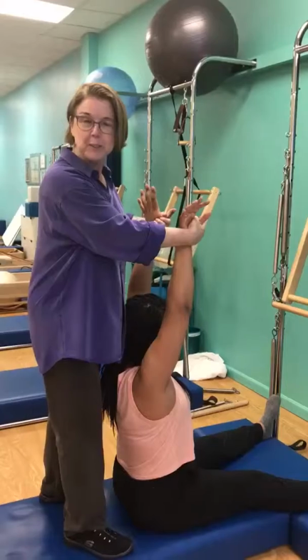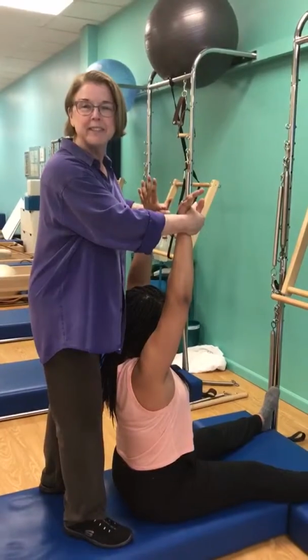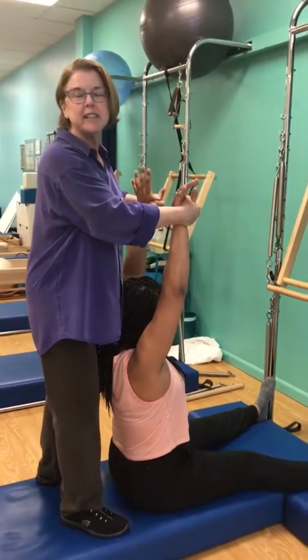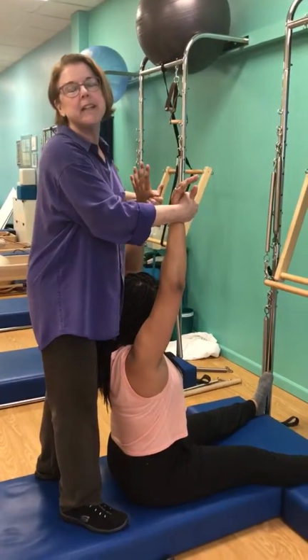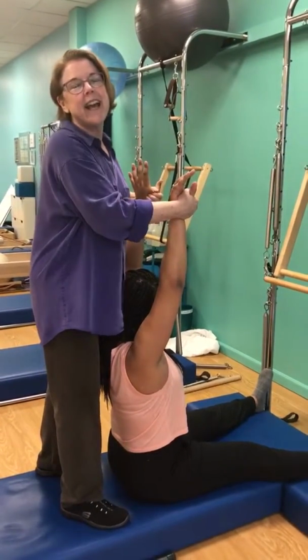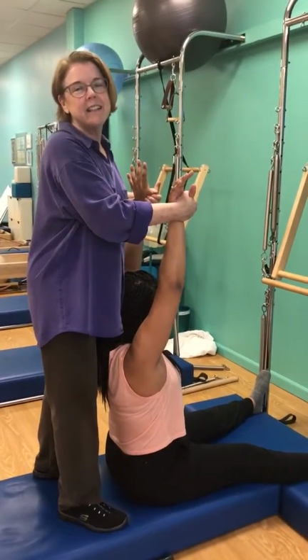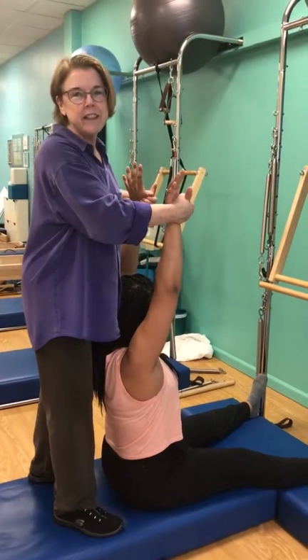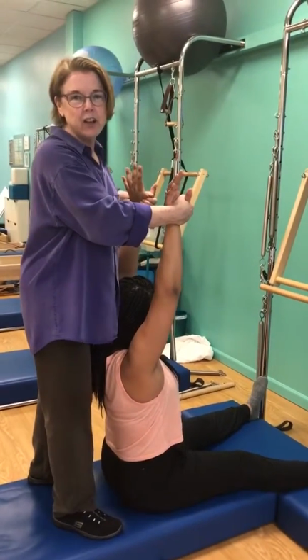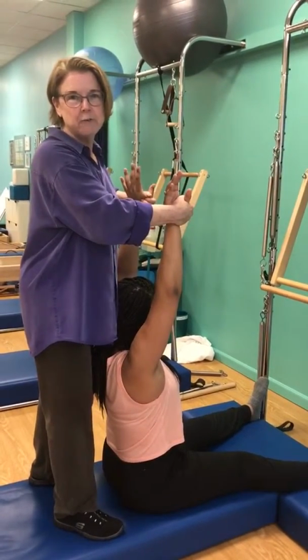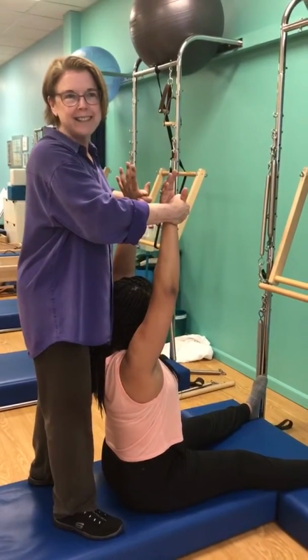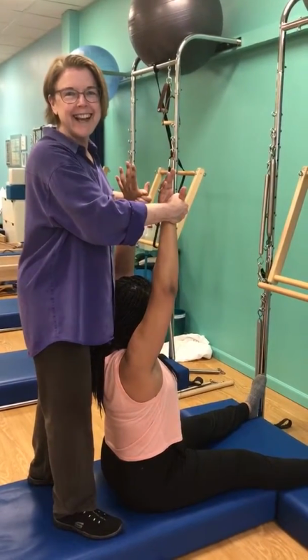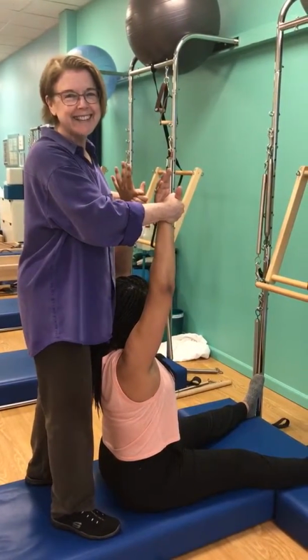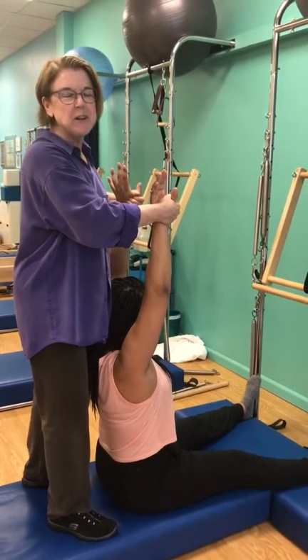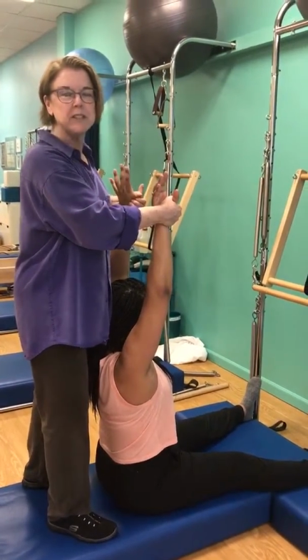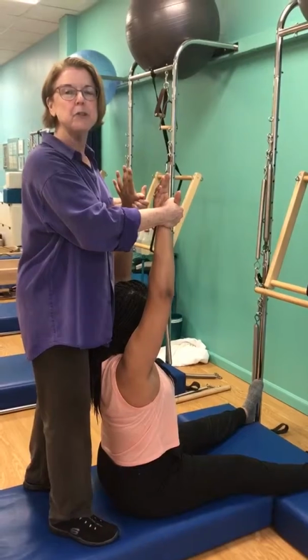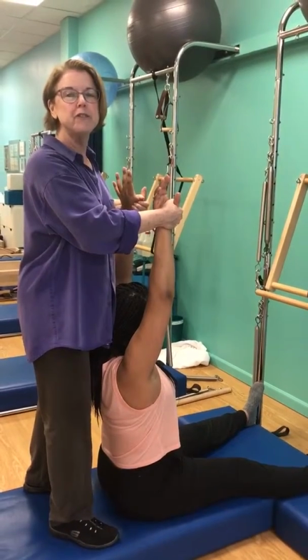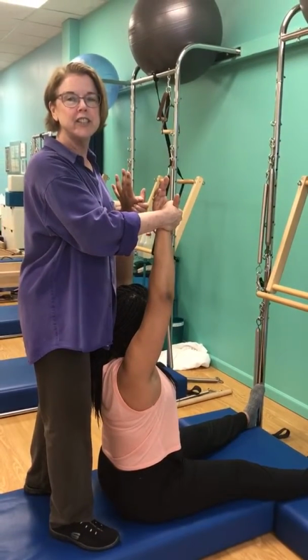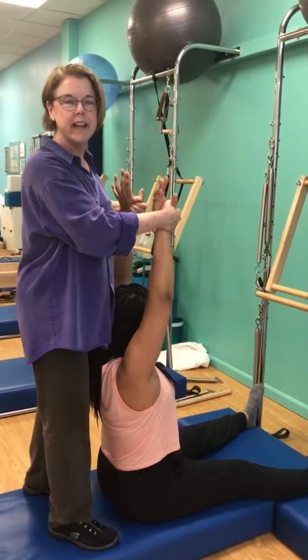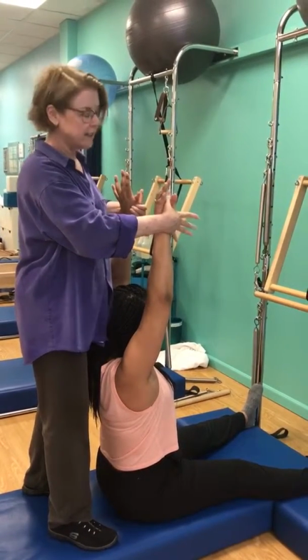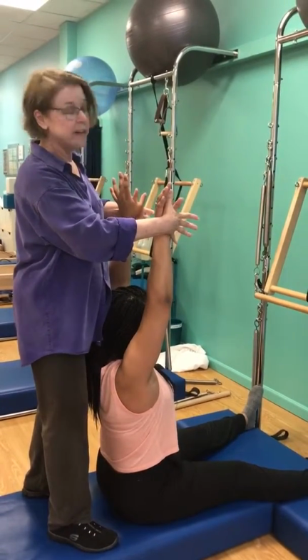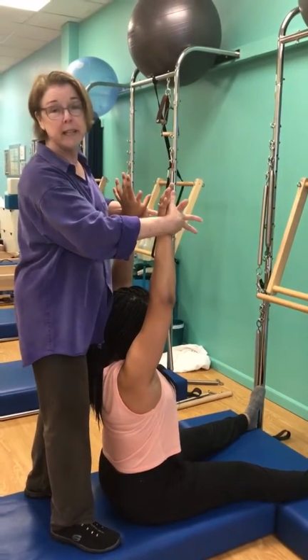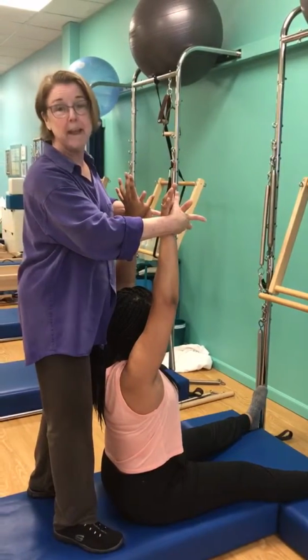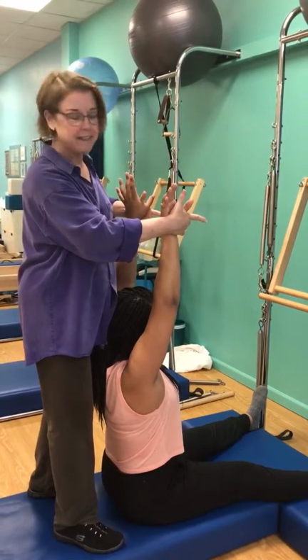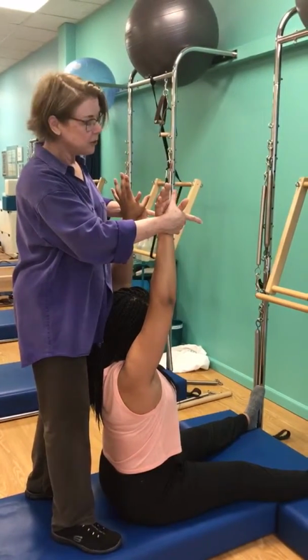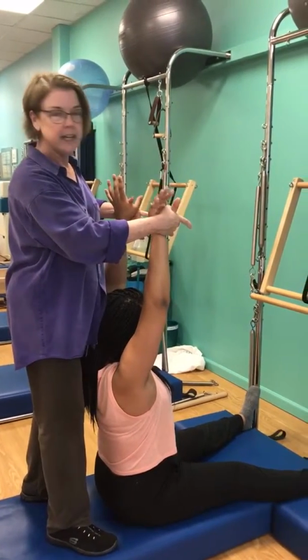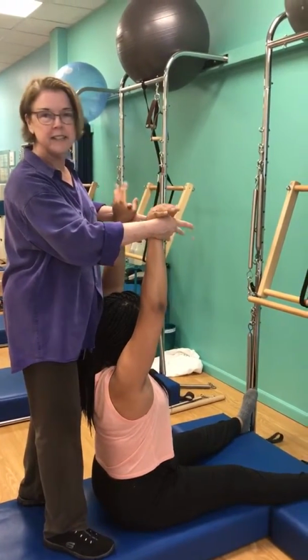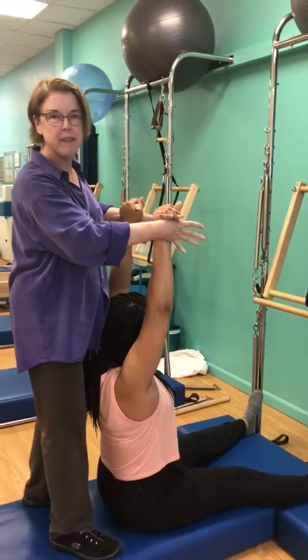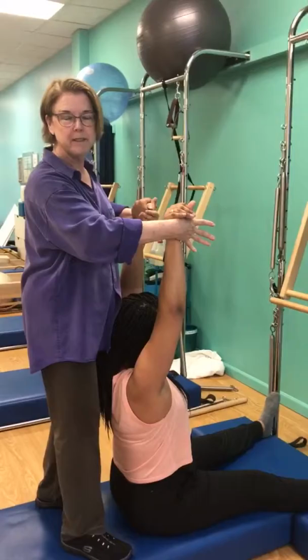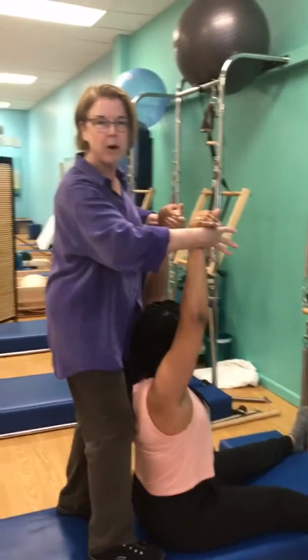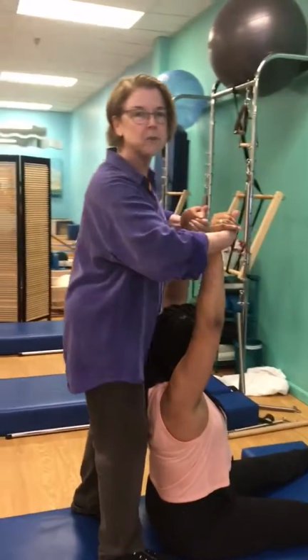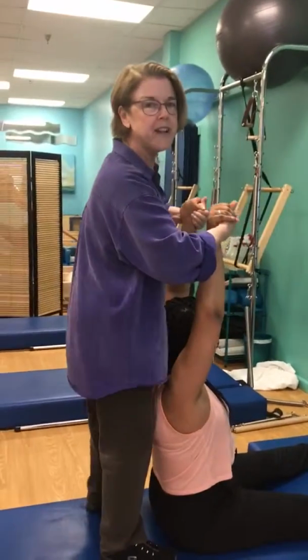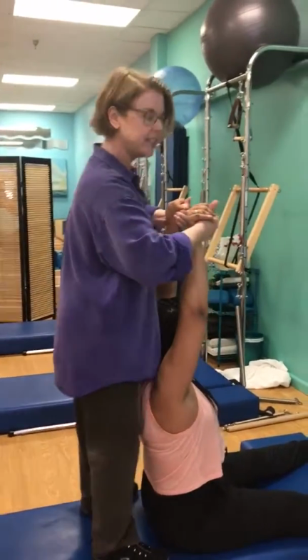We're going to do a spine stretch, and we're going to add a lovely thing called Romana's Candy, which is a beautiful stretch at the end. So we're at the beginning and the end. So I interlace my thumbs and palms with her.